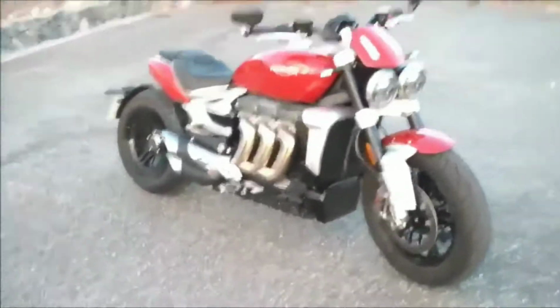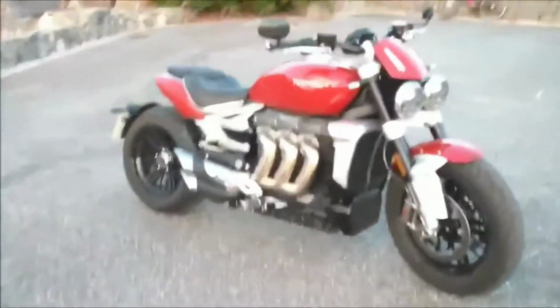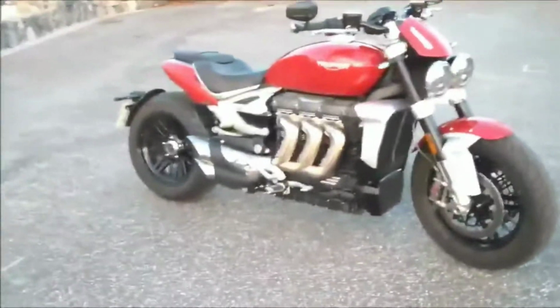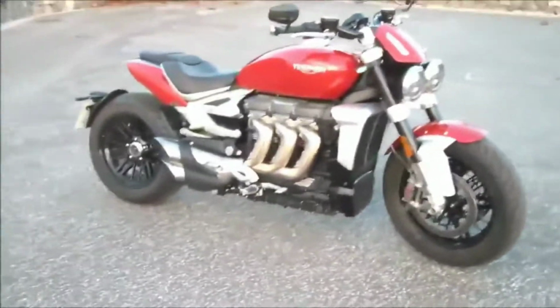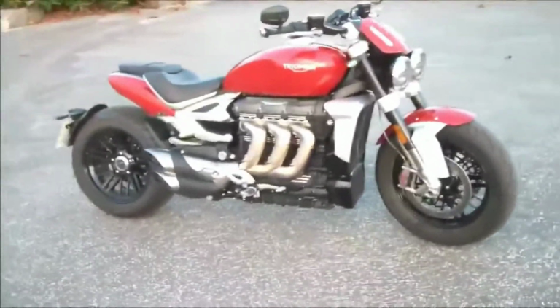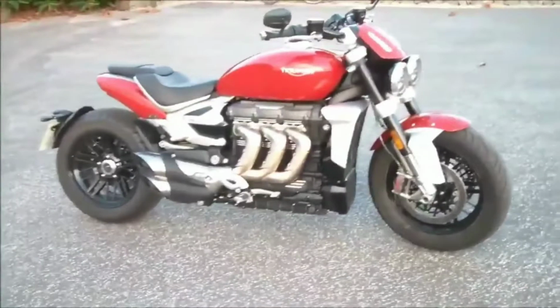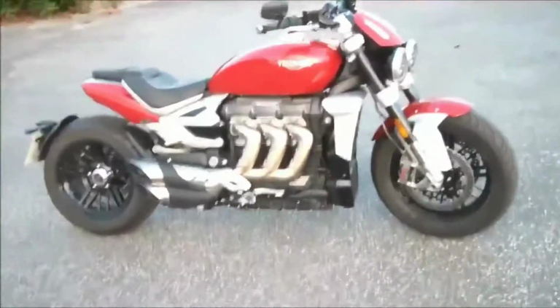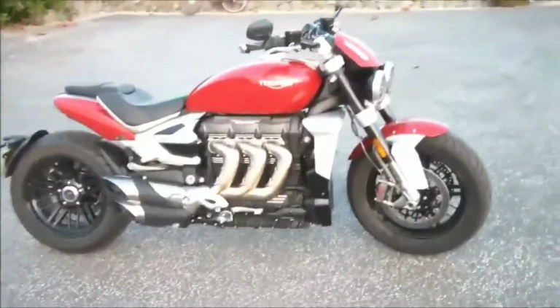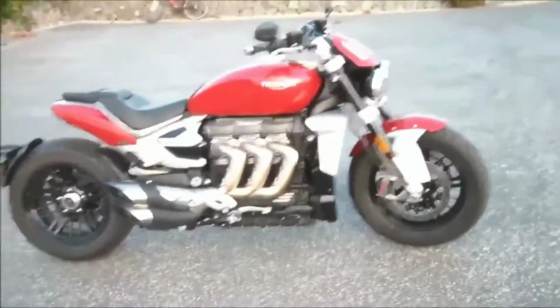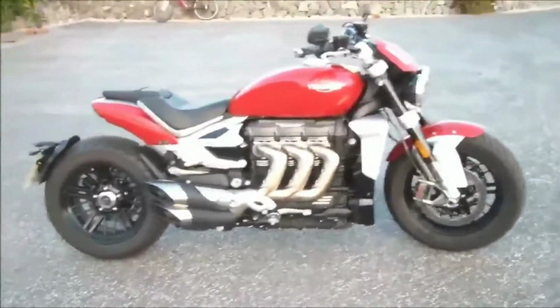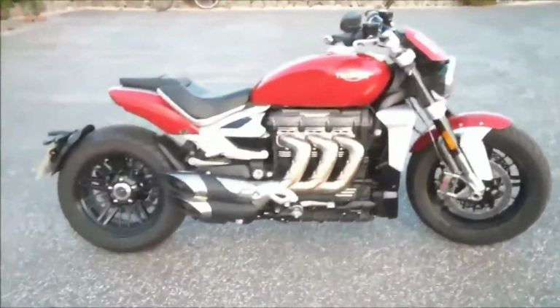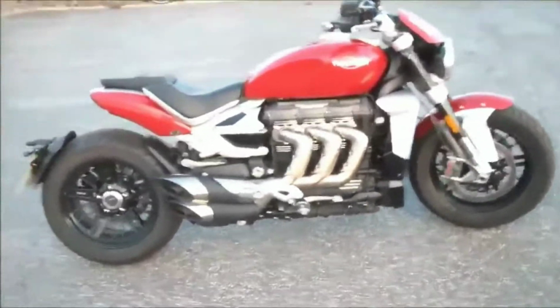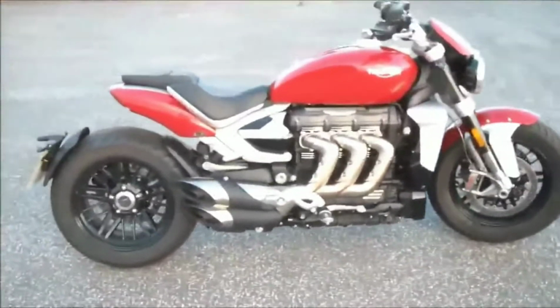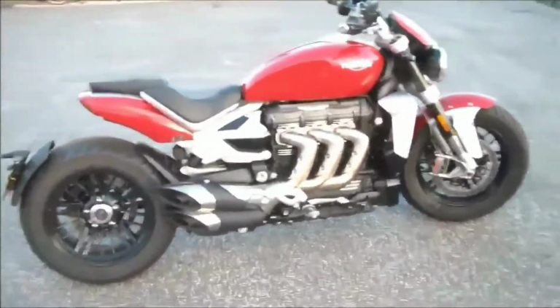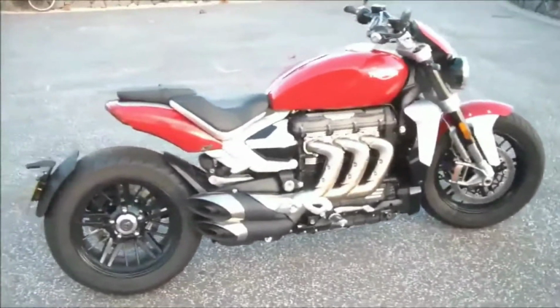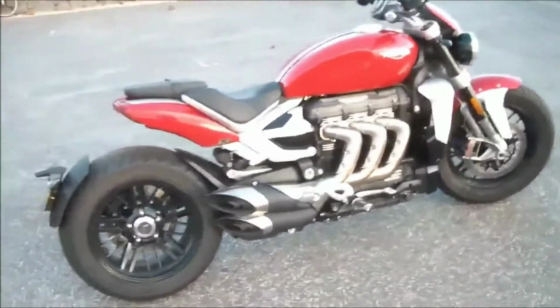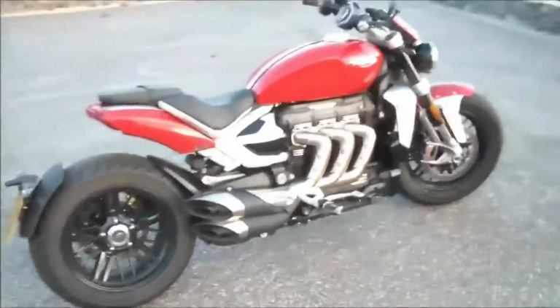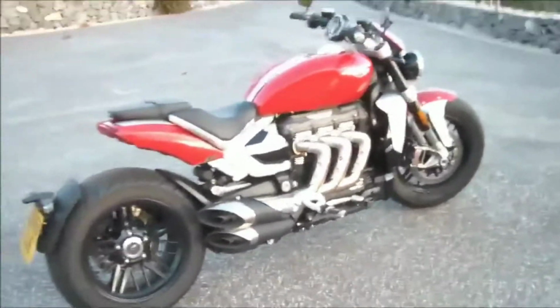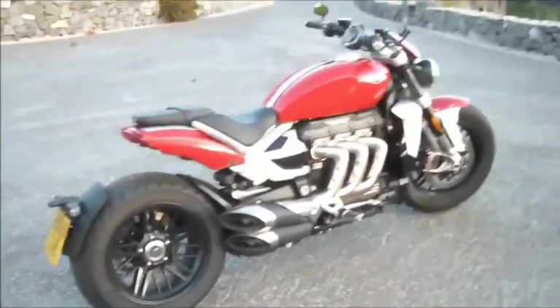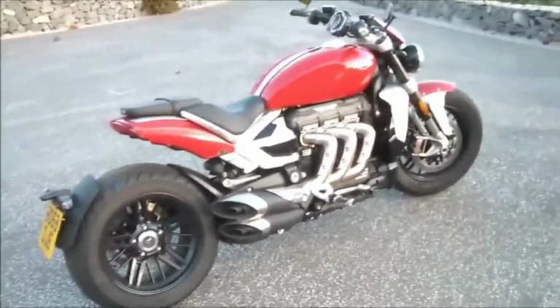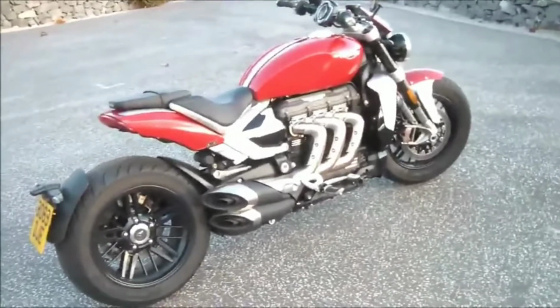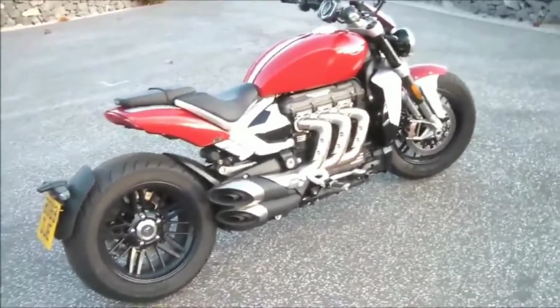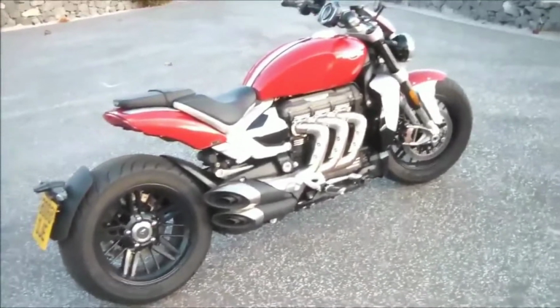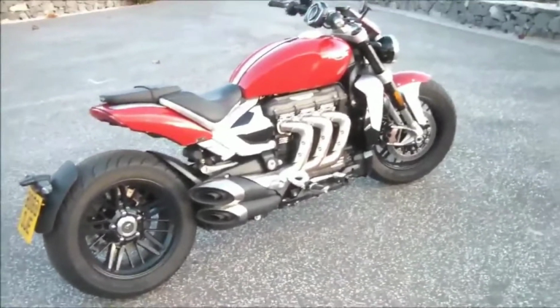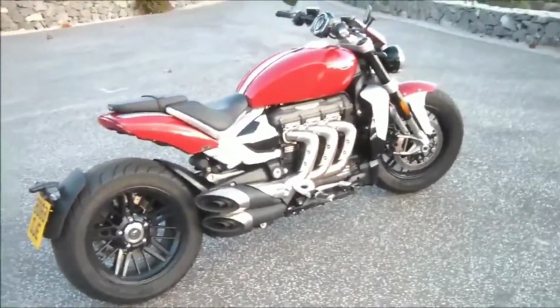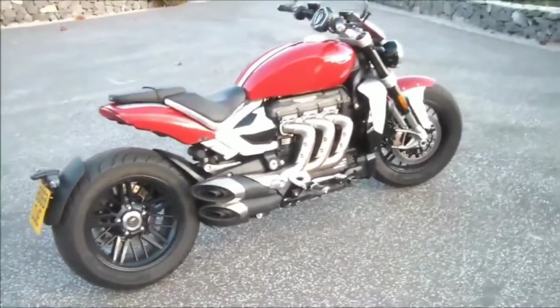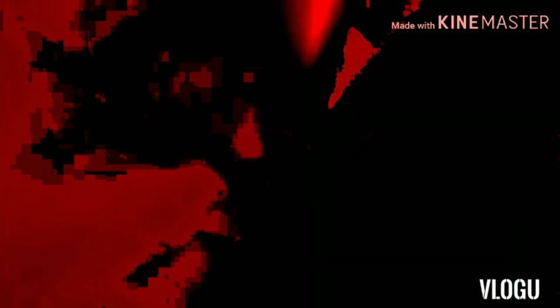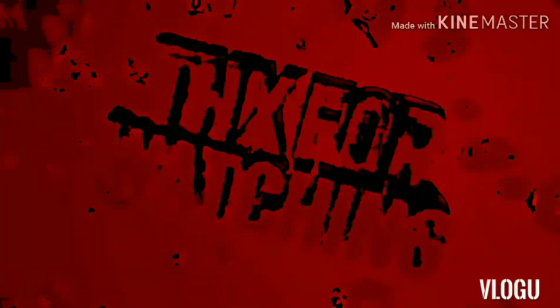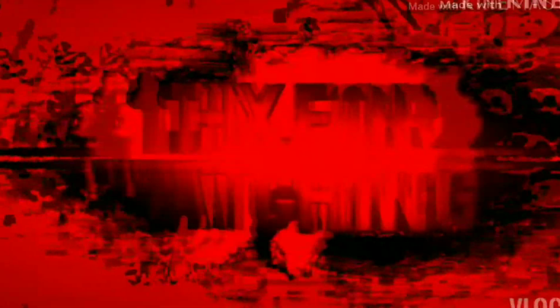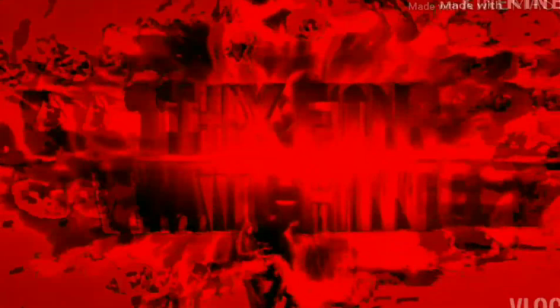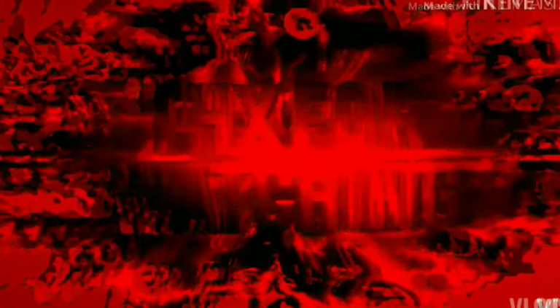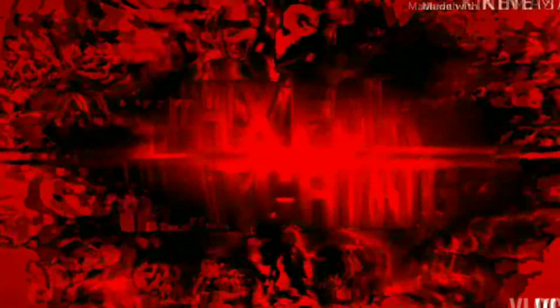Of course there's 165 horsepower, twice the torque of any litre superbike, and a price tag of nineteen and a half thousand pounds — because everything about the Rocket is big.